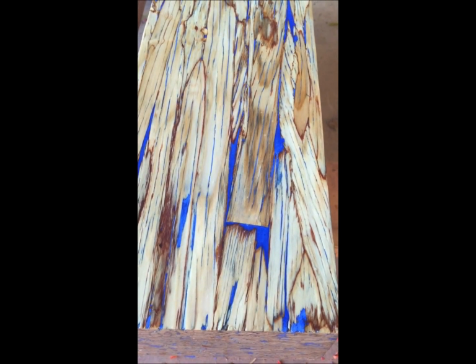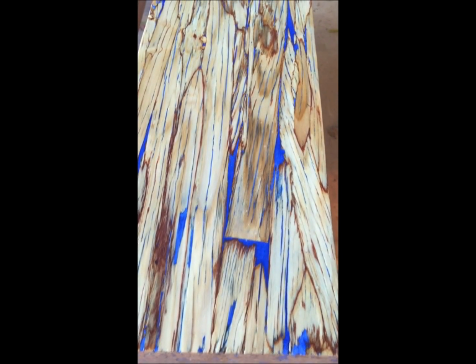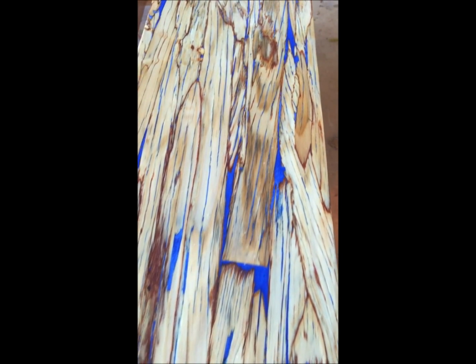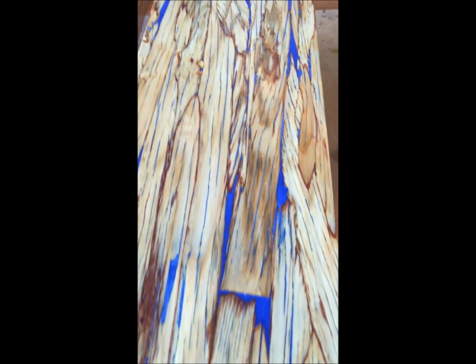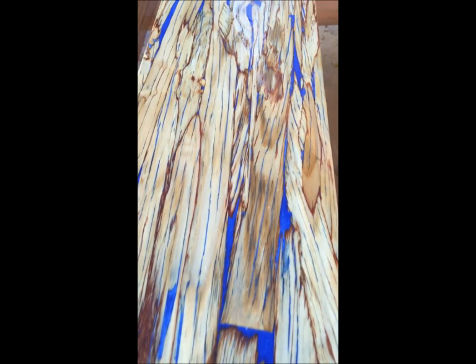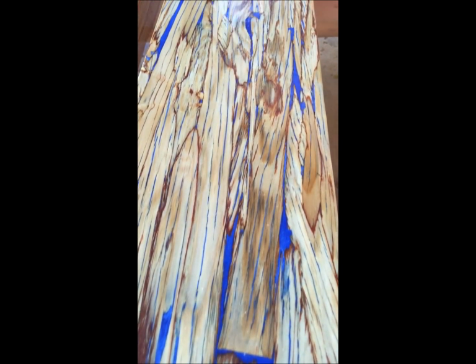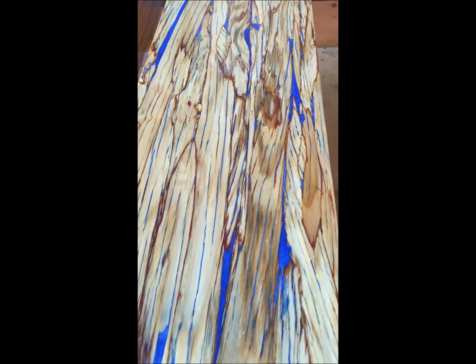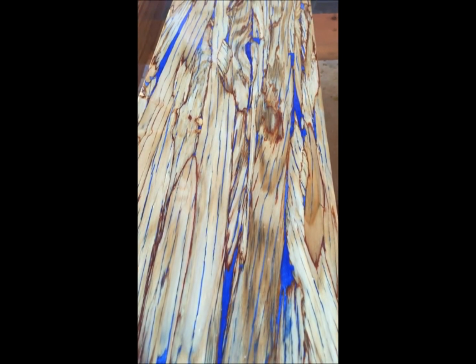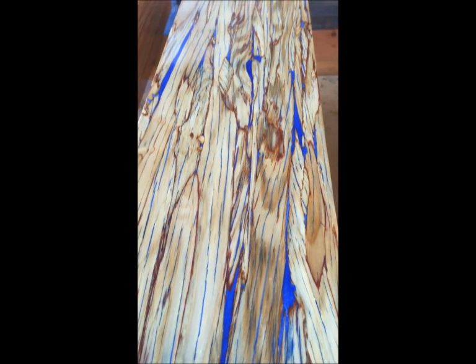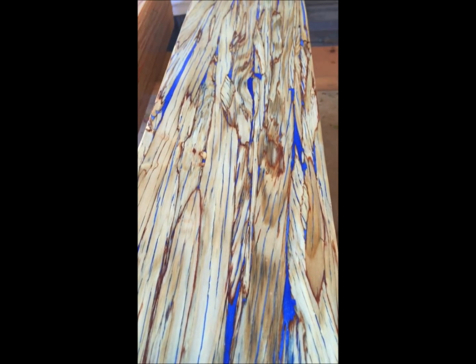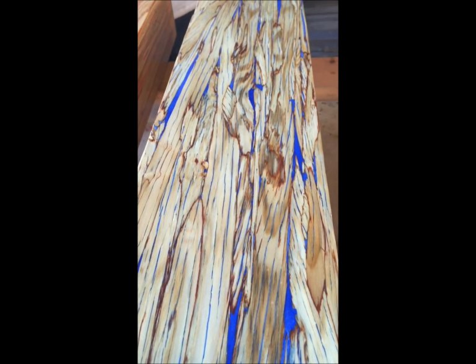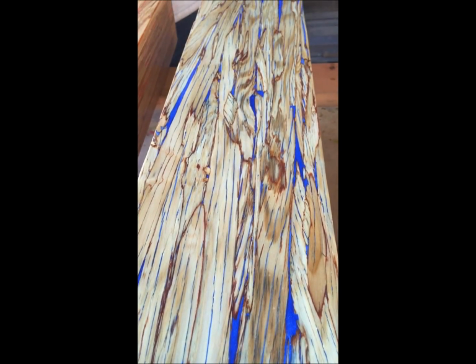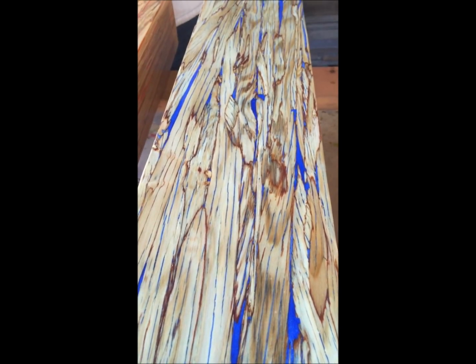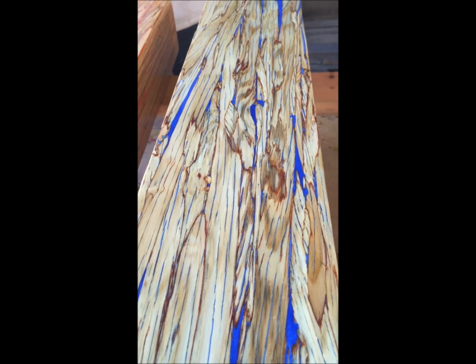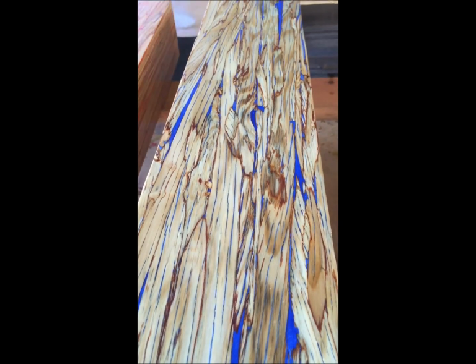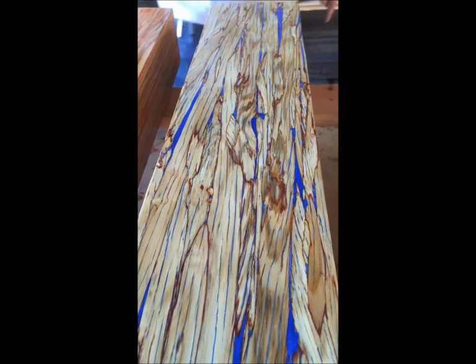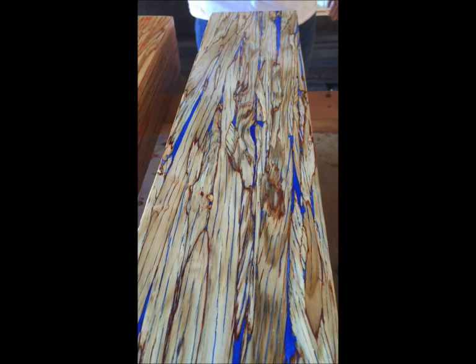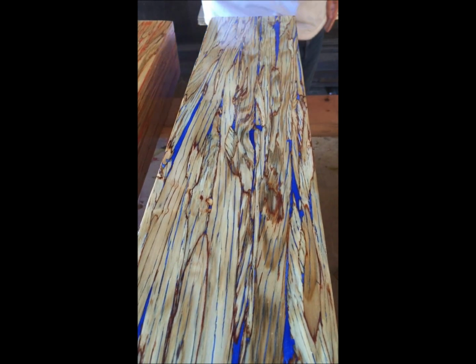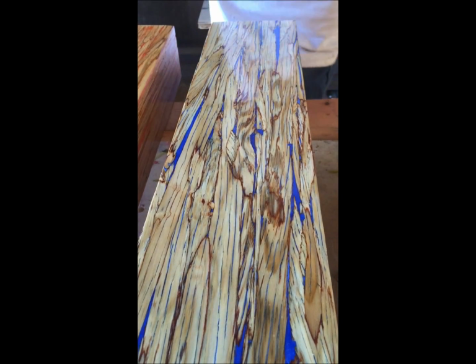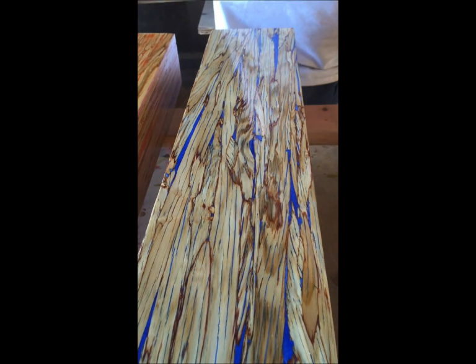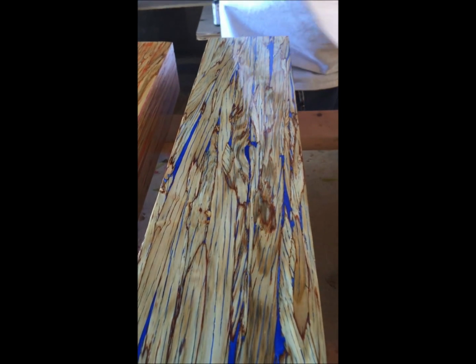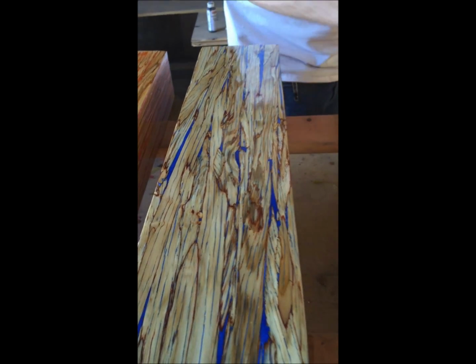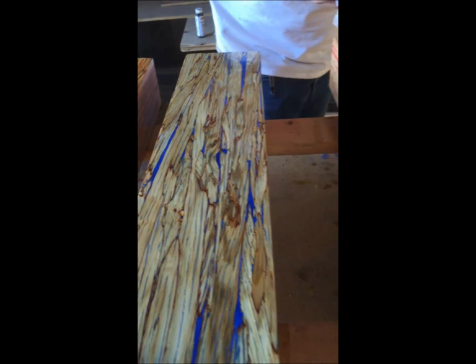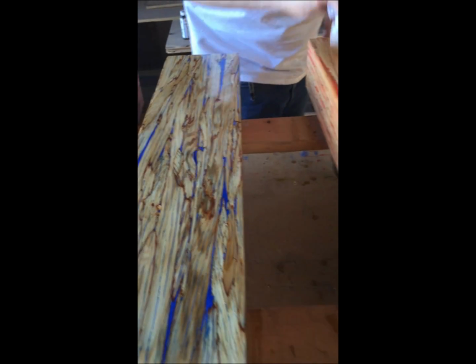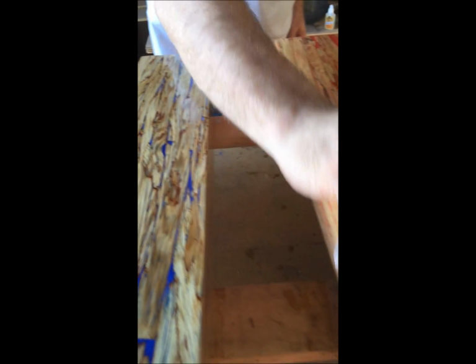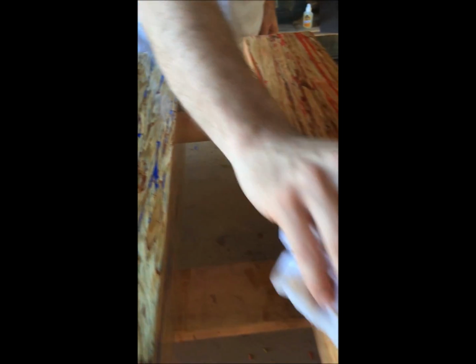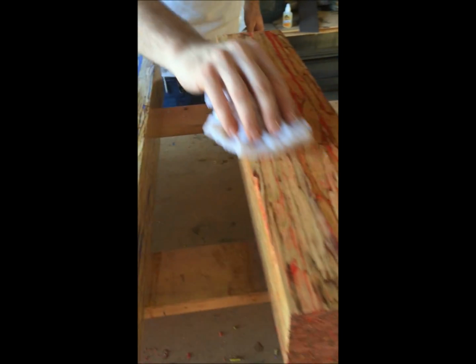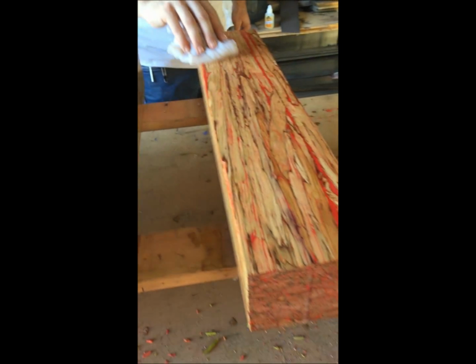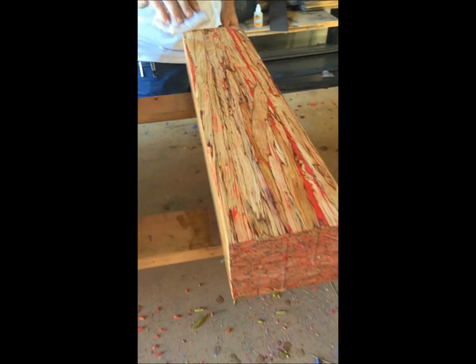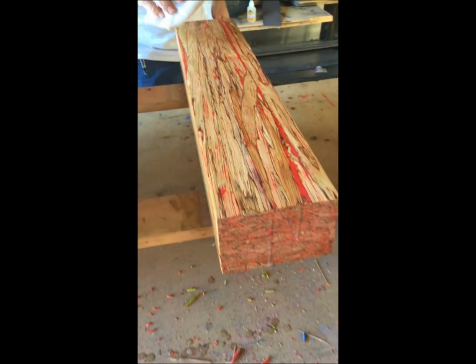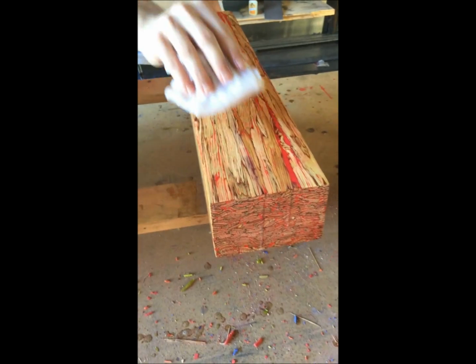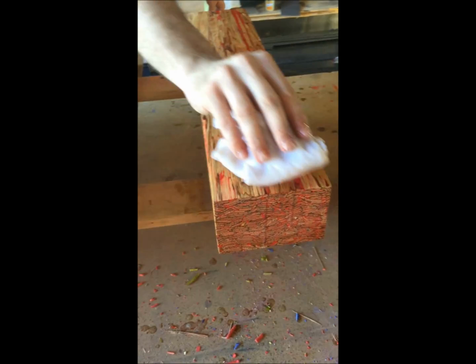We'll let them dry and see where we're at. There's a possibility we might want to put one more coat on, but we're probably good.